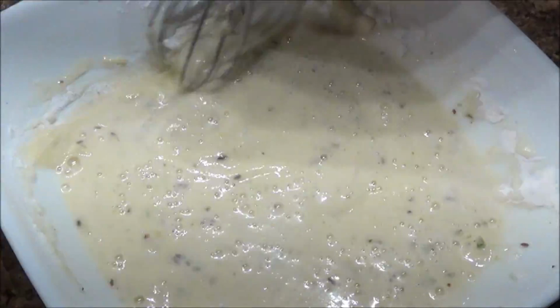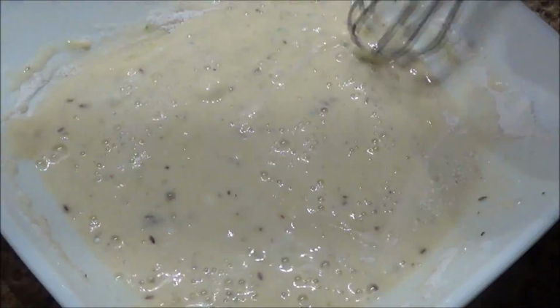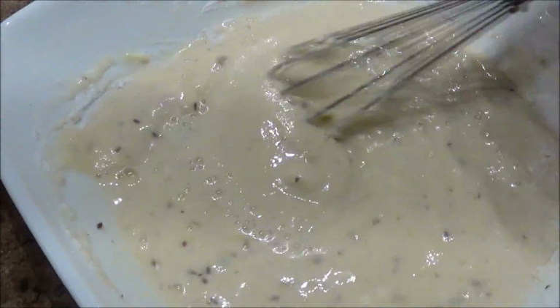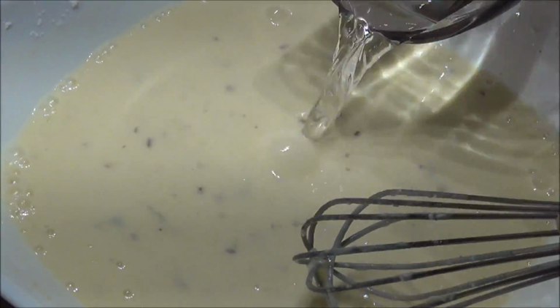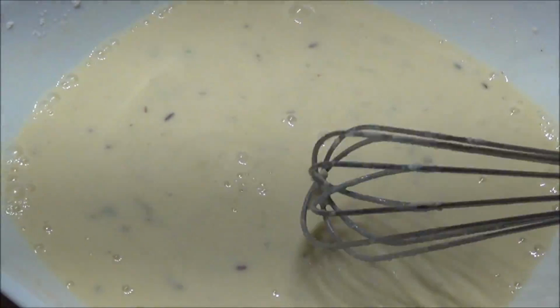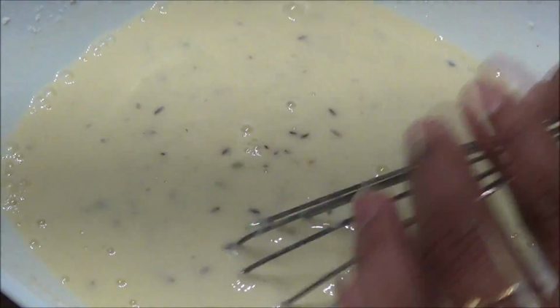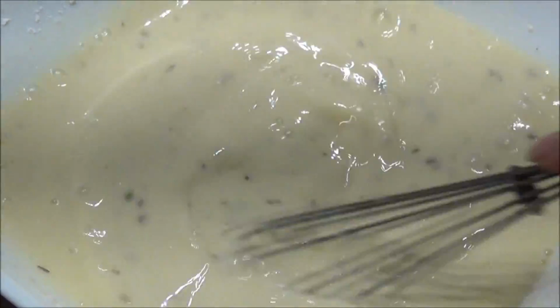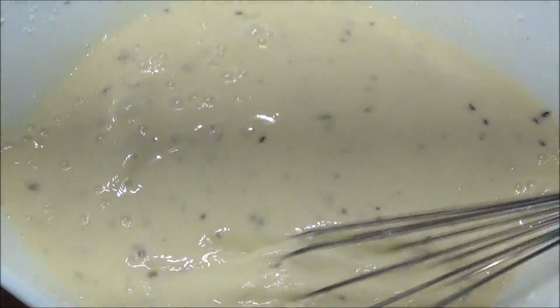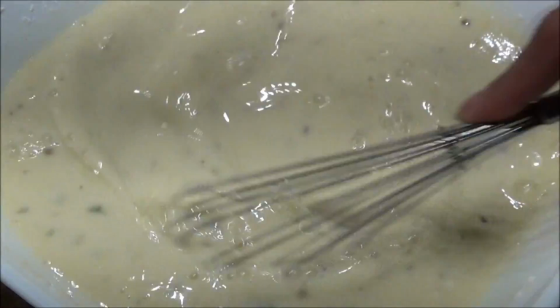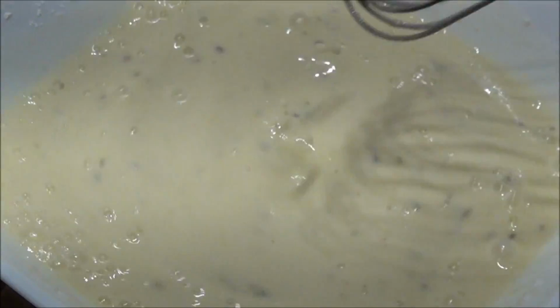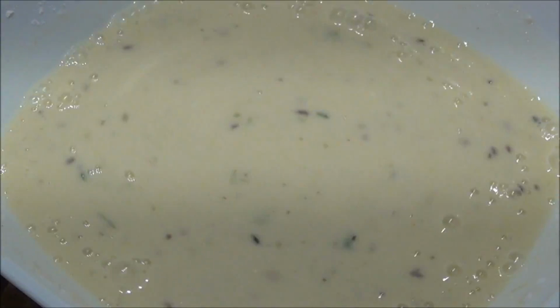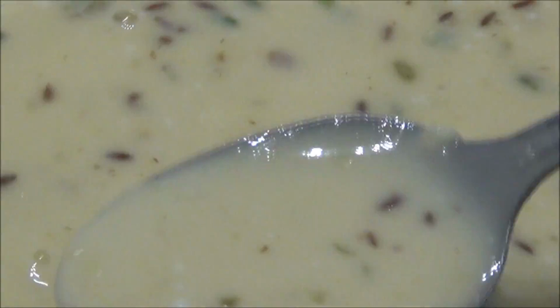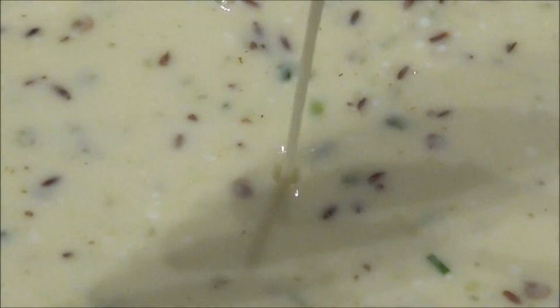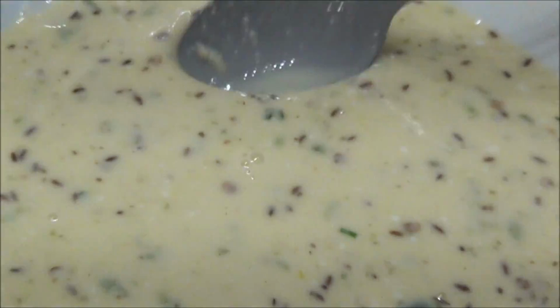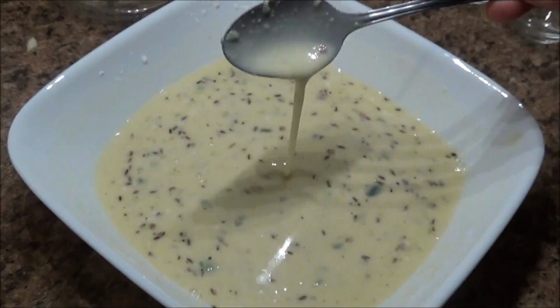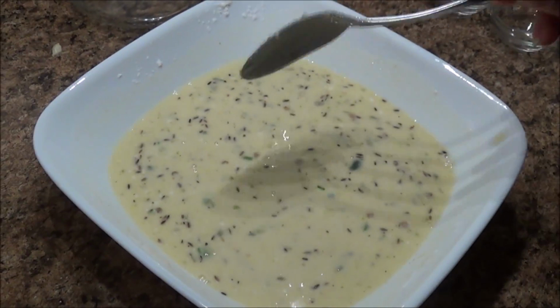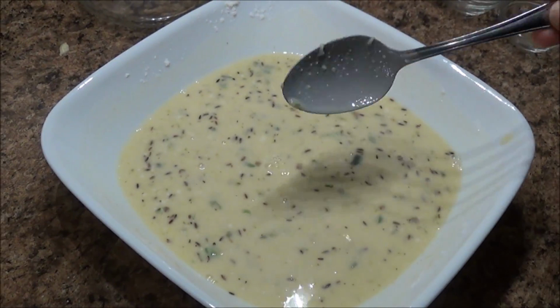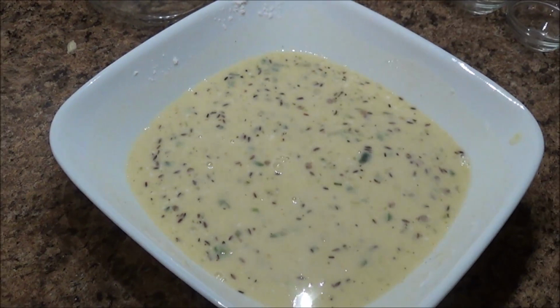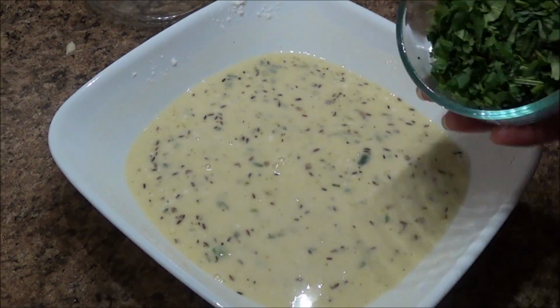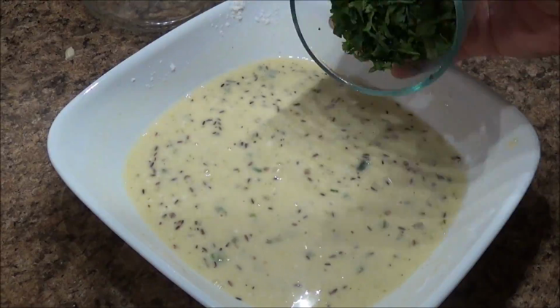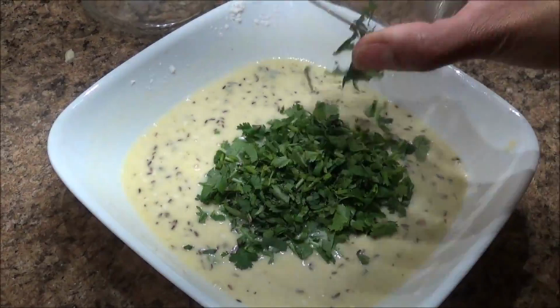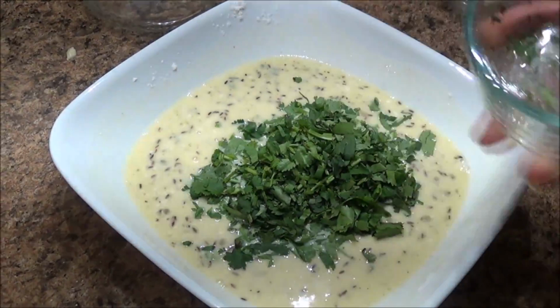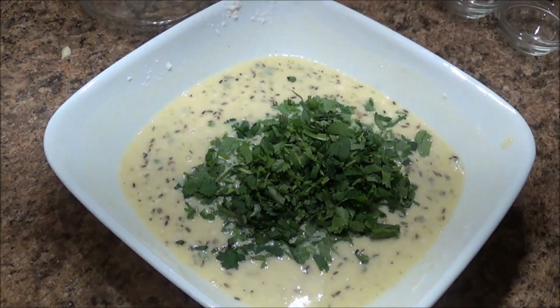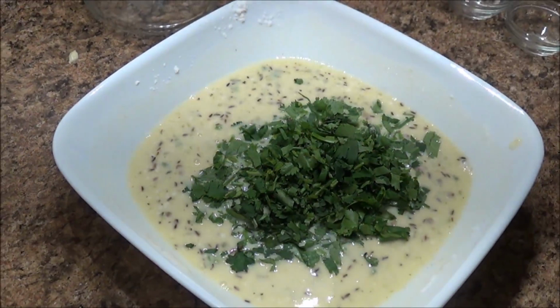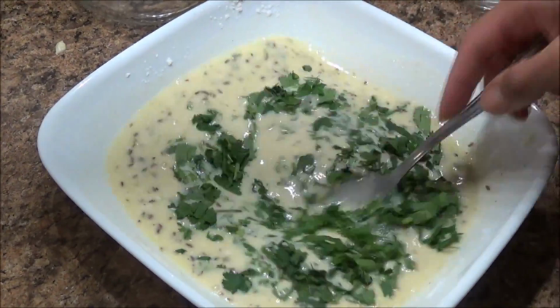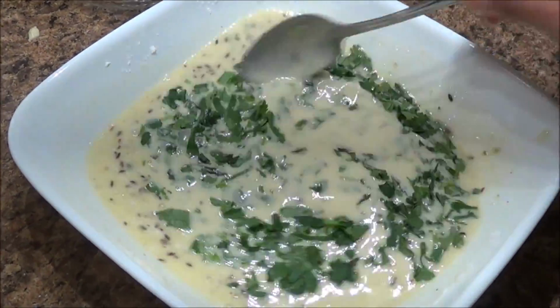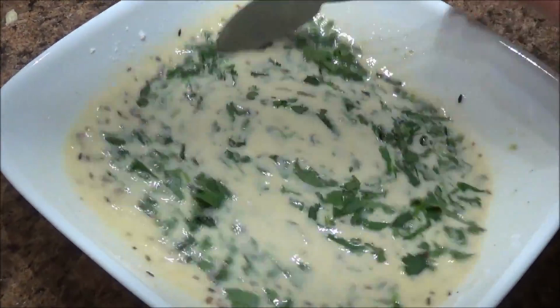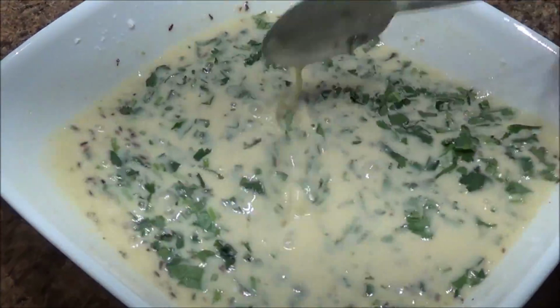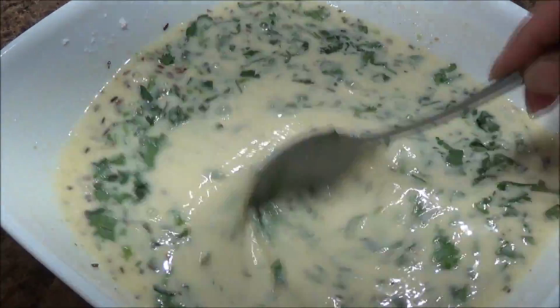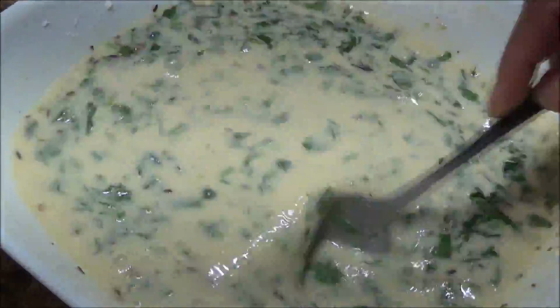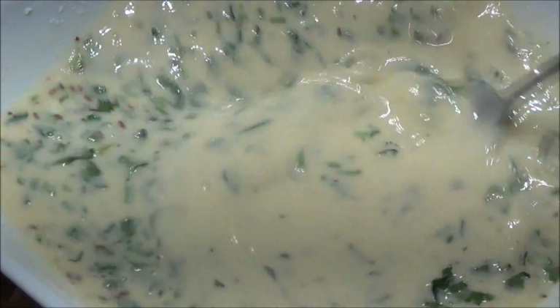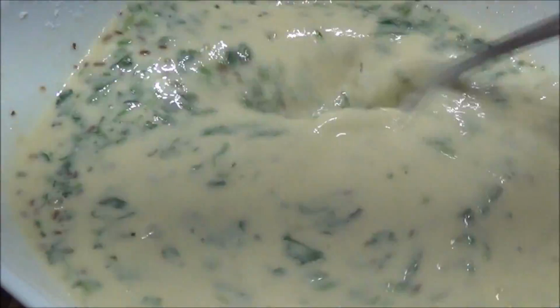This is how we want the batter to be — very thin, very runny and watery. Now add the cilantro or hara dhania, mix it really well, and let this batter sit for 10 minutes.